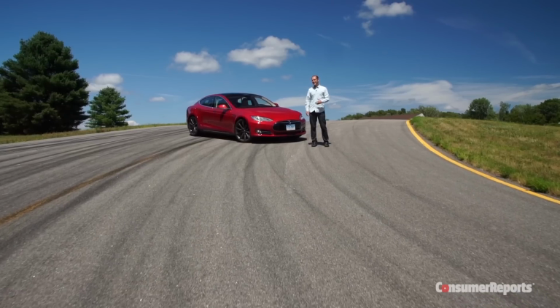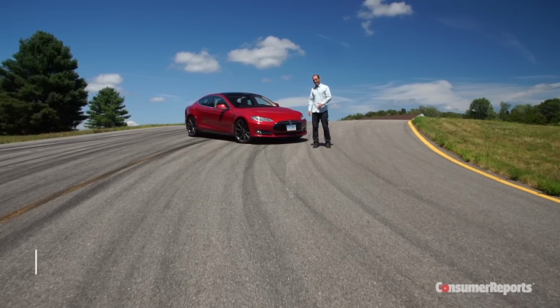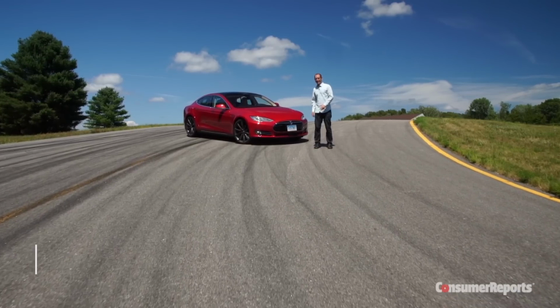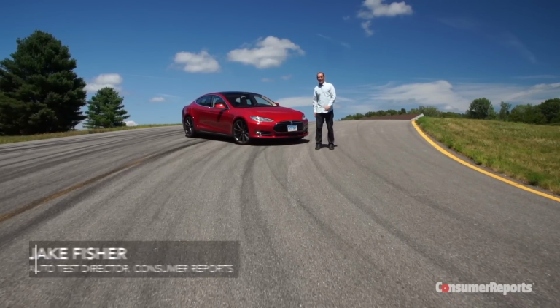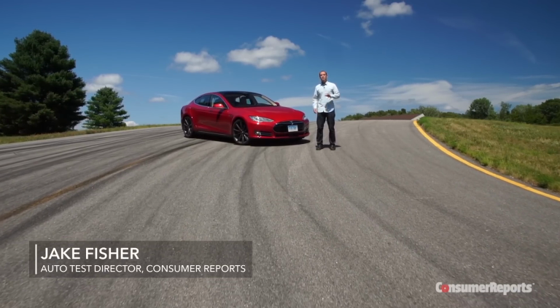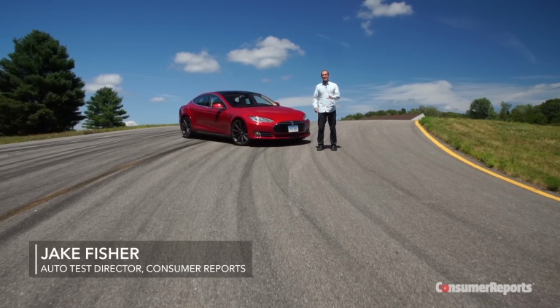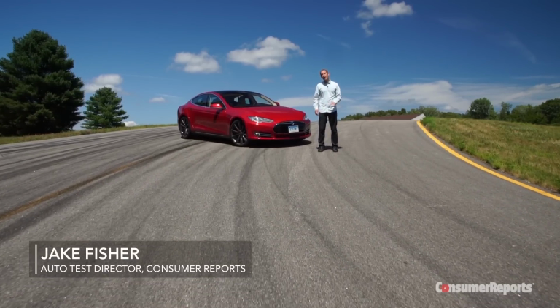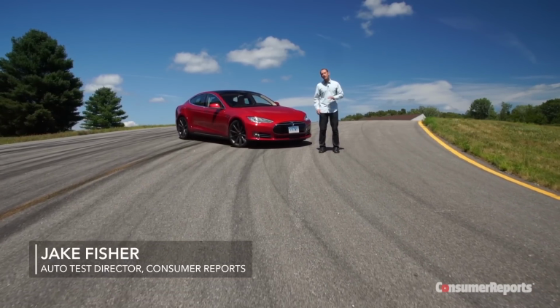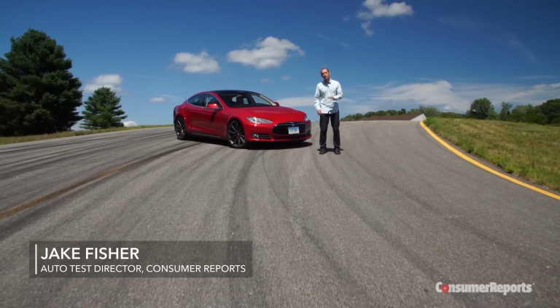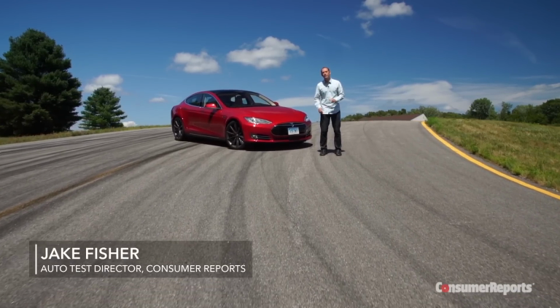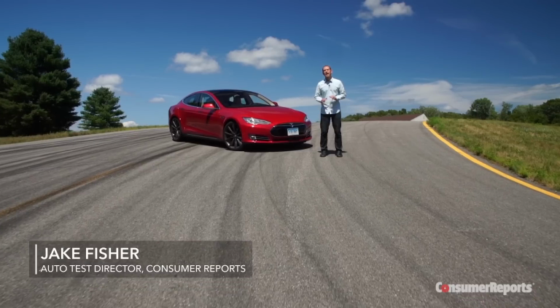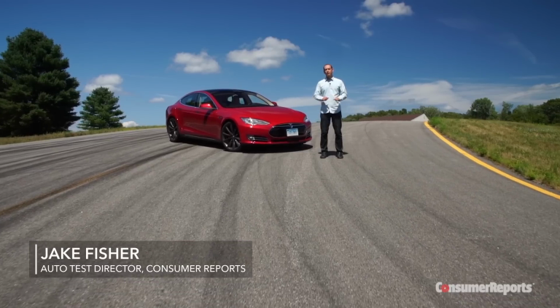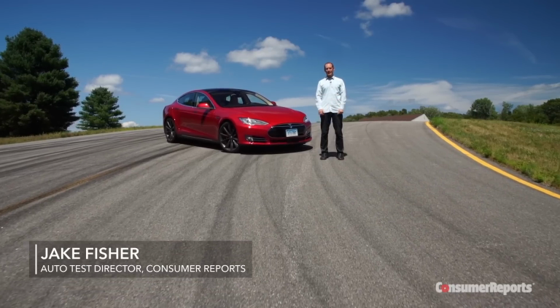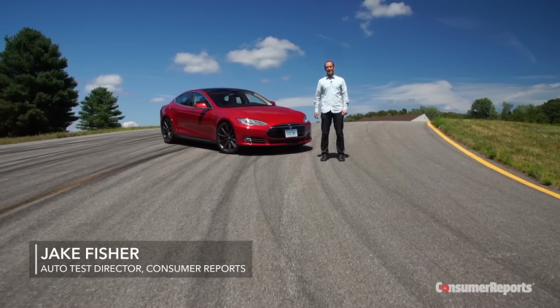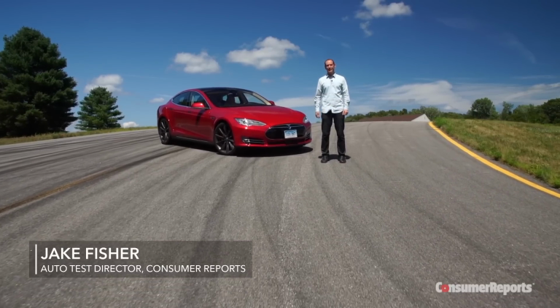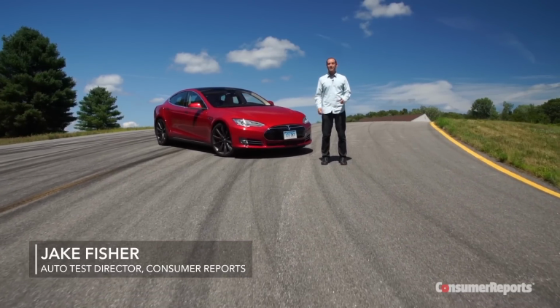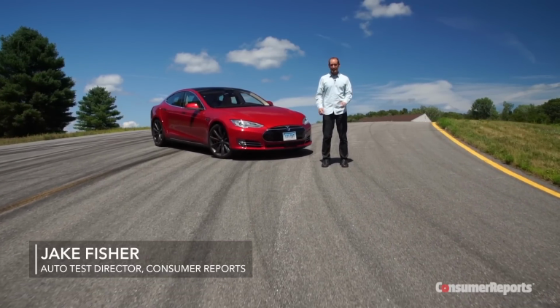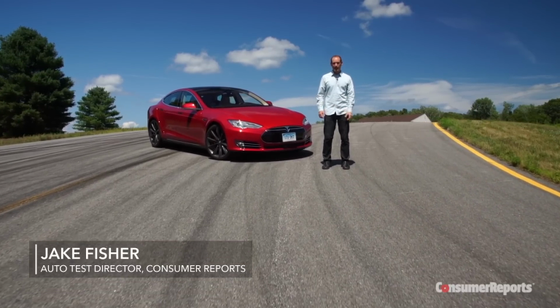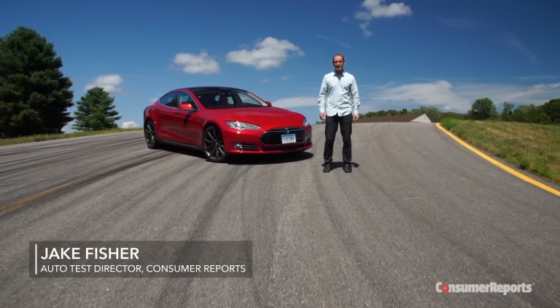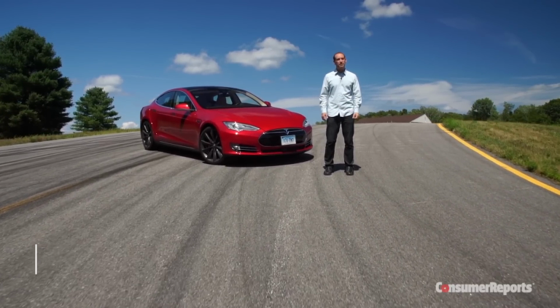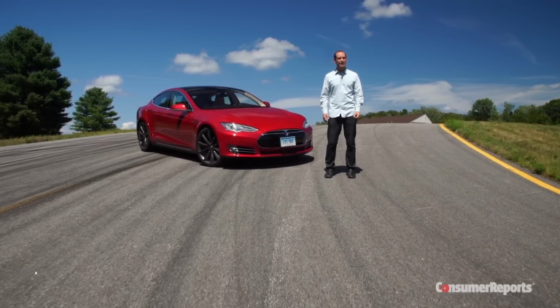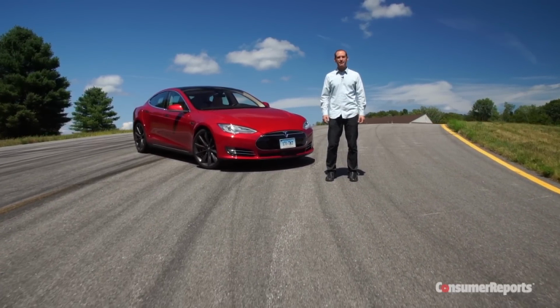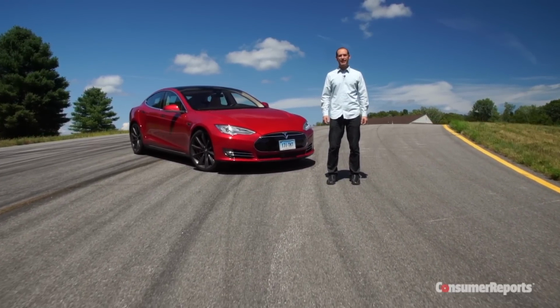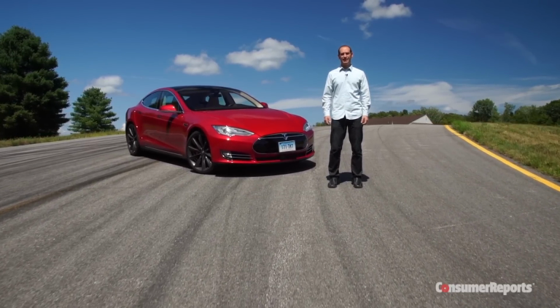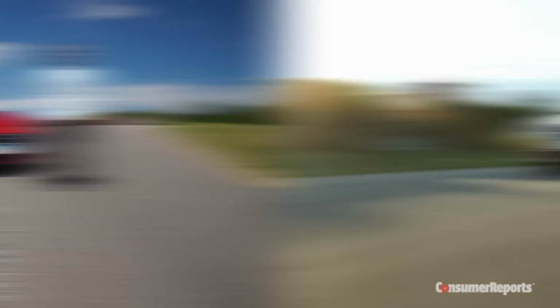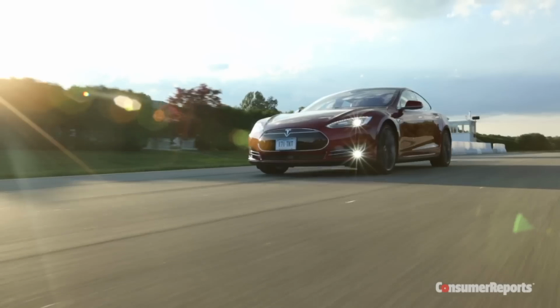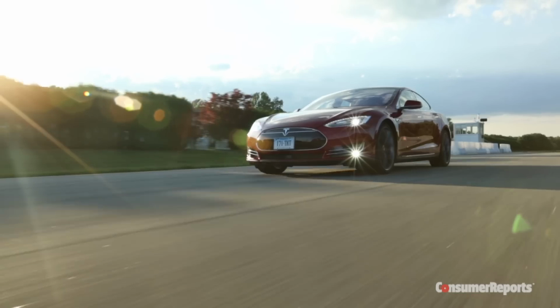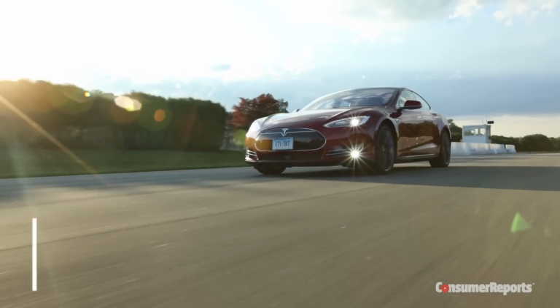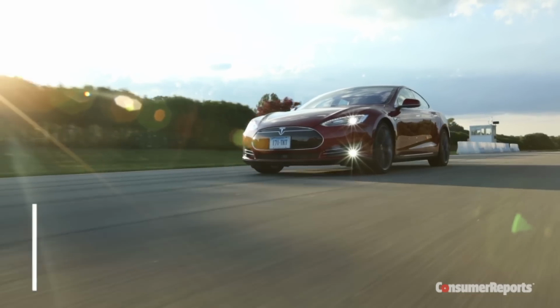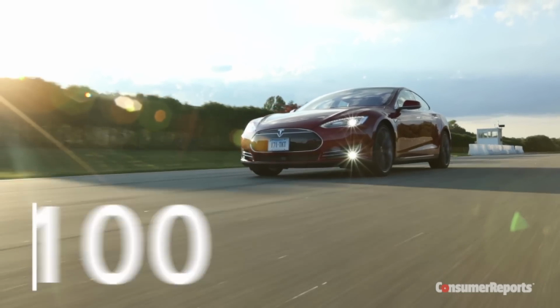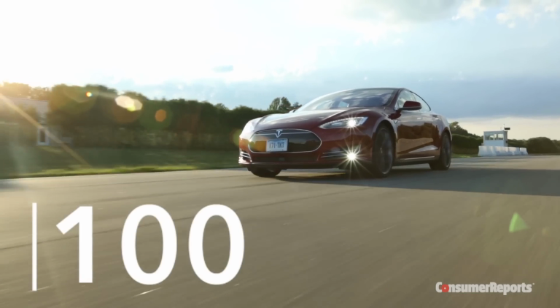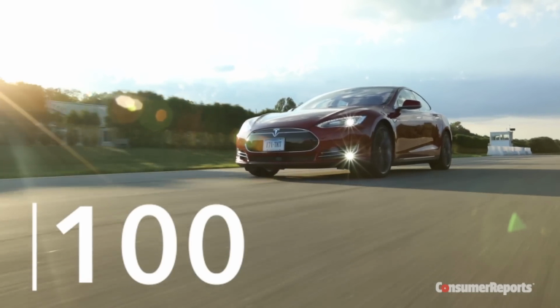This is it. The best car that Consumer Reports has ever tested: the Tesla Model S P85D. In our road test, it scored 100.